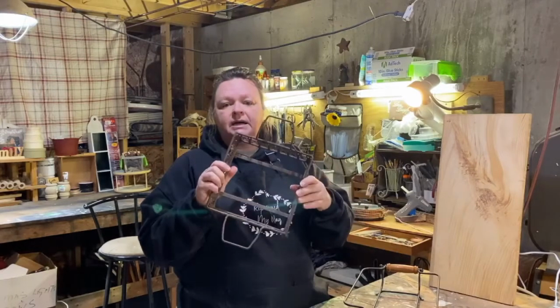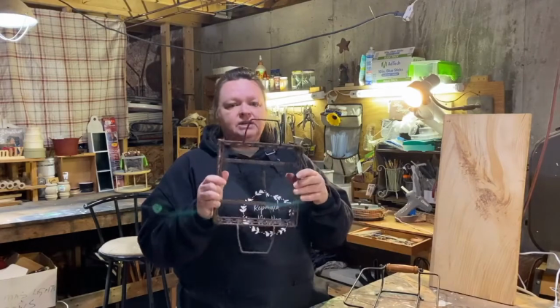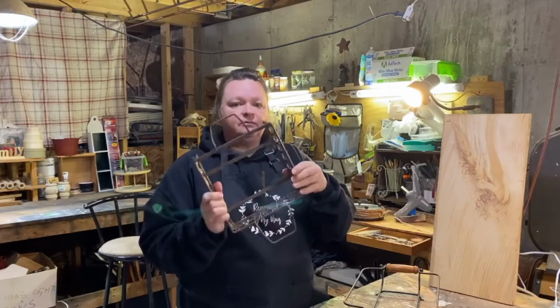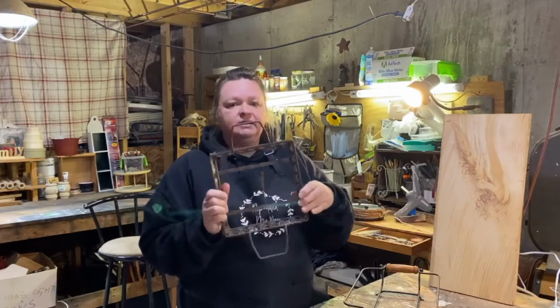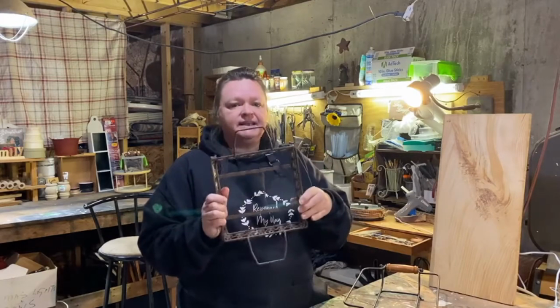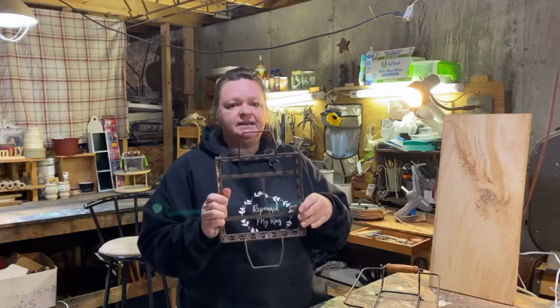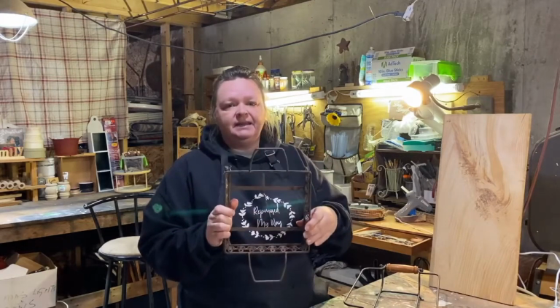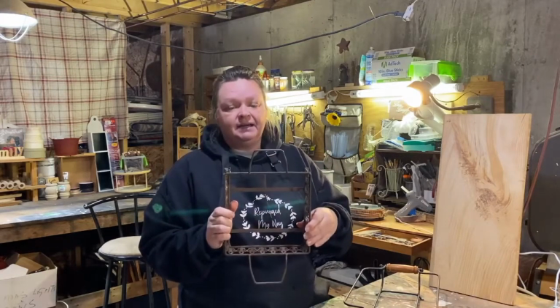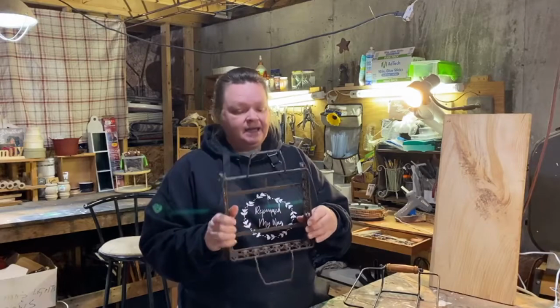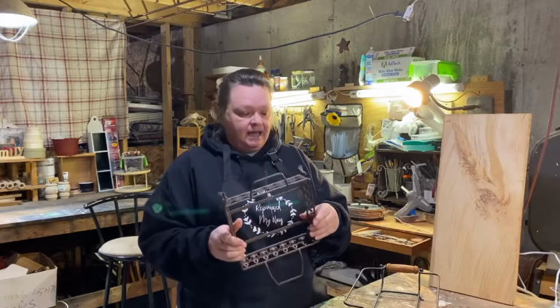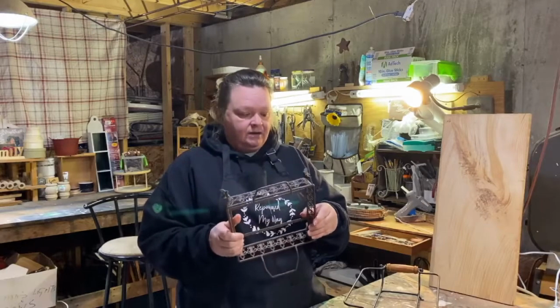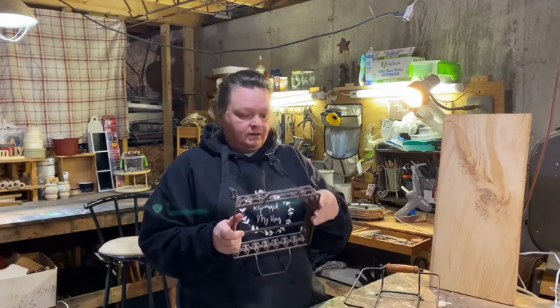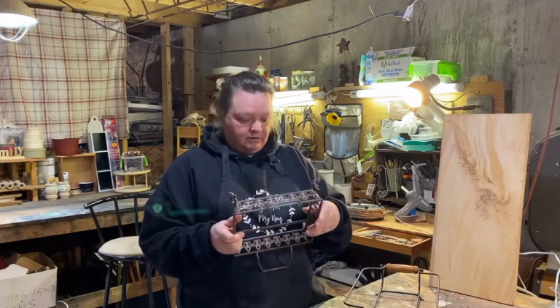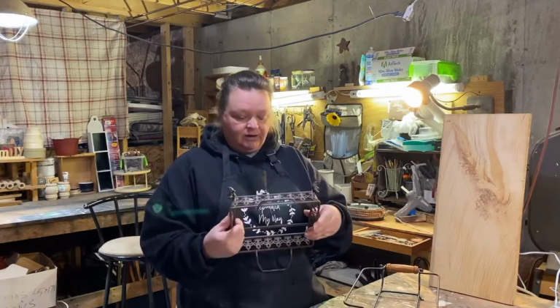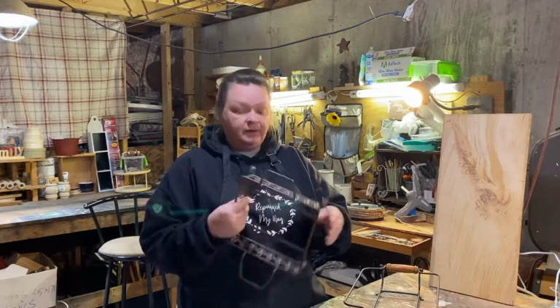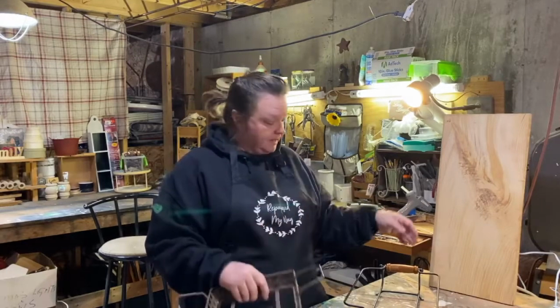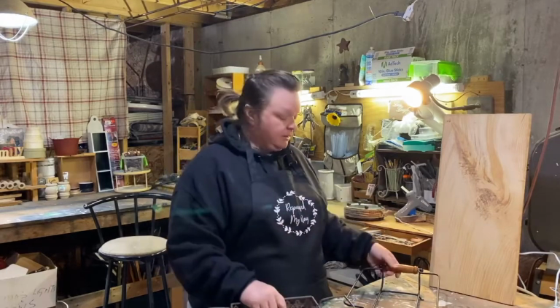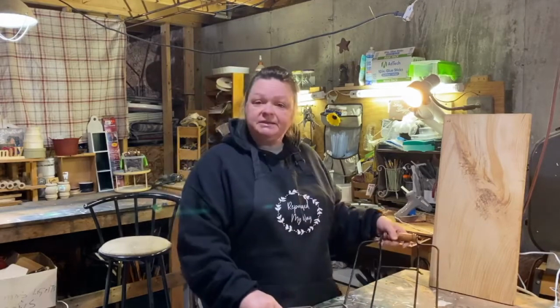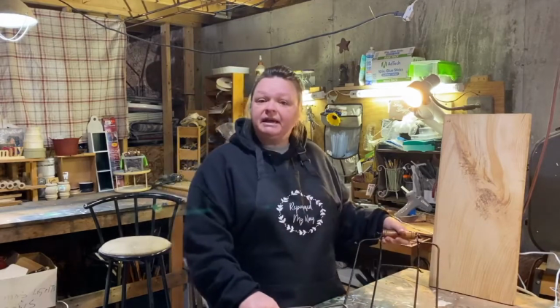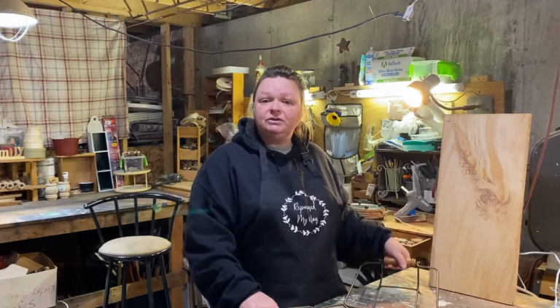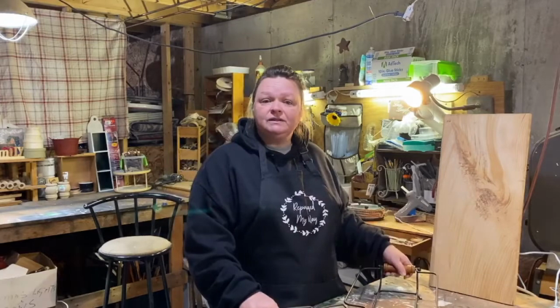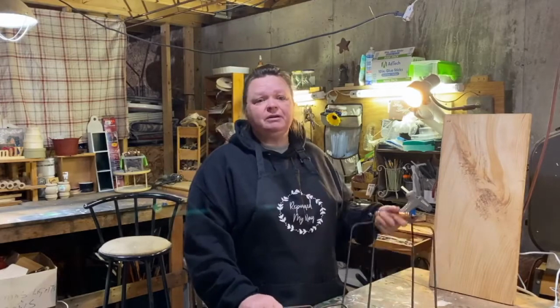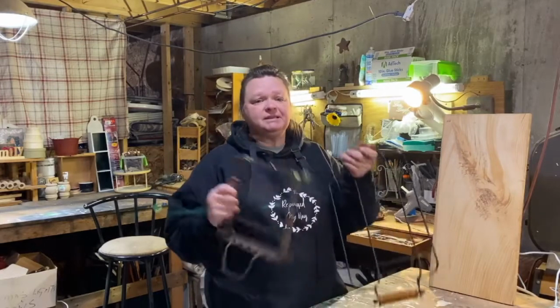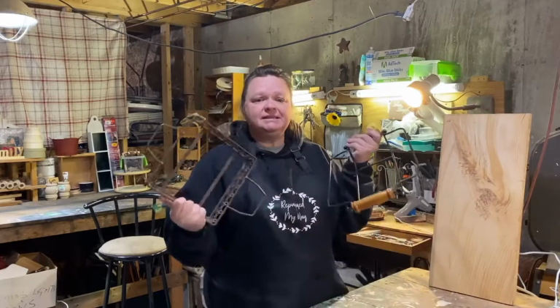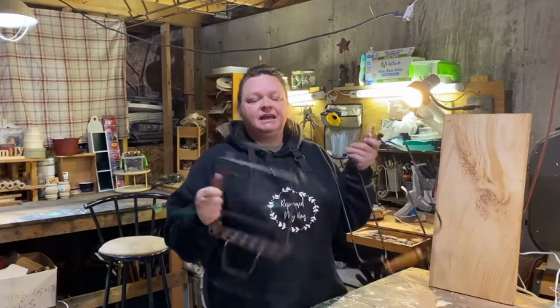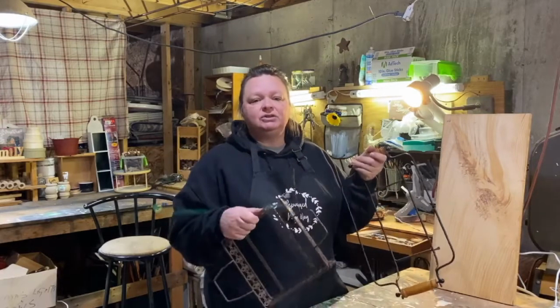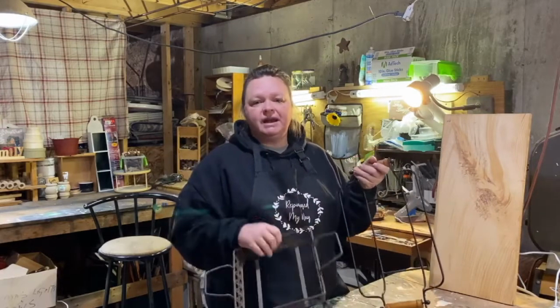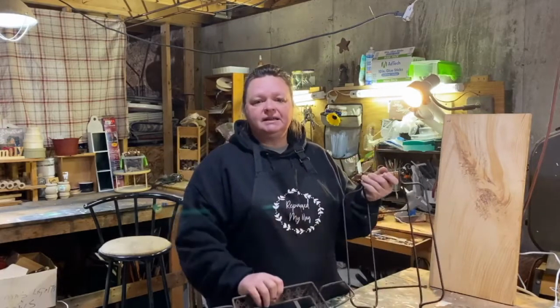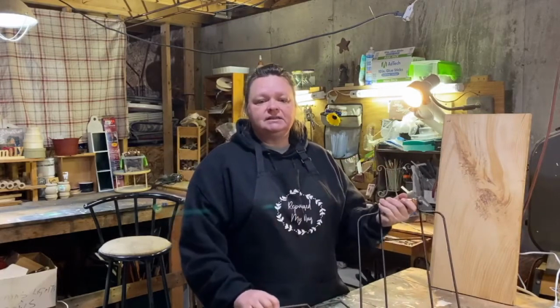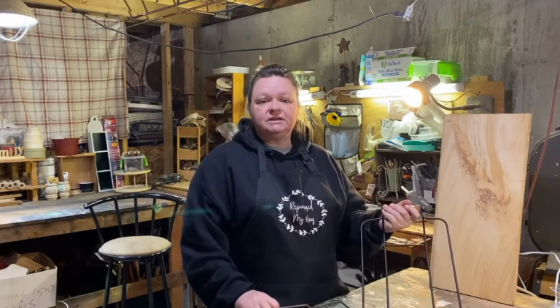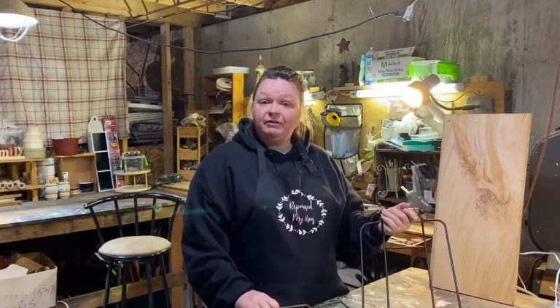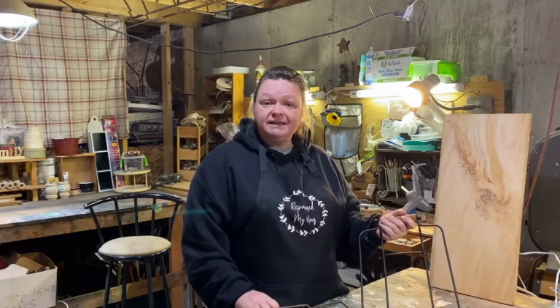I'm just going to do some finagling, sanding and cutting and we'll figure it out. I thought you guys might like to see me repurpose these into trays. So stick around if you want to see it.